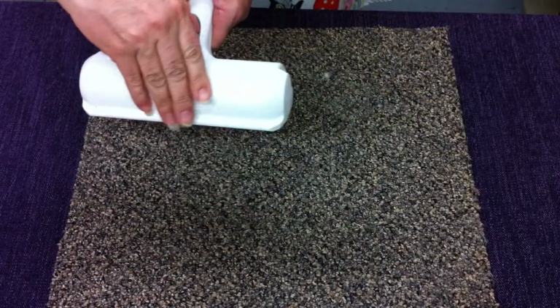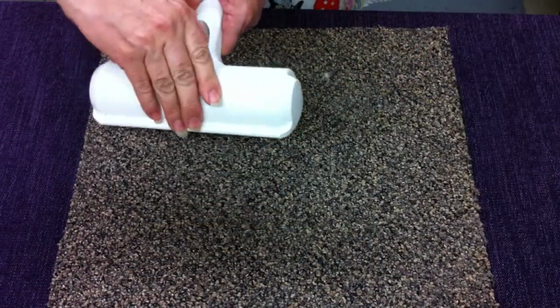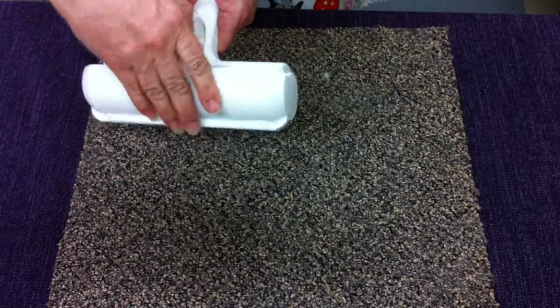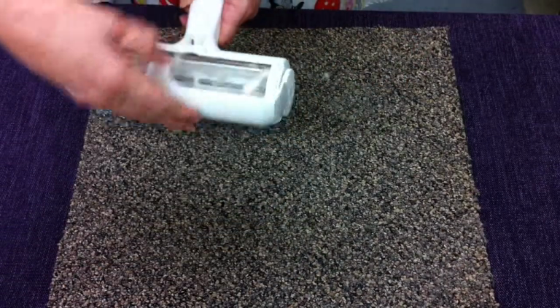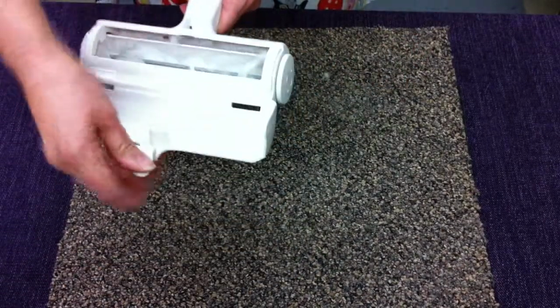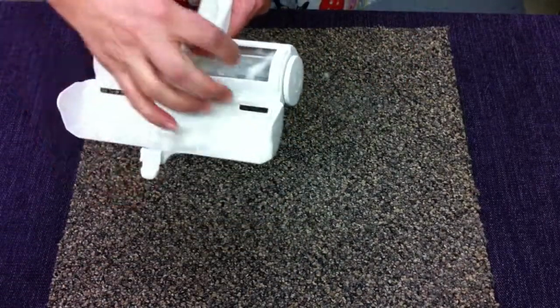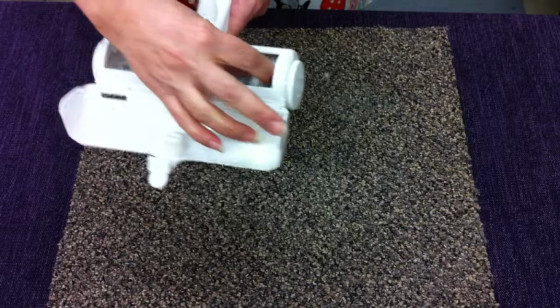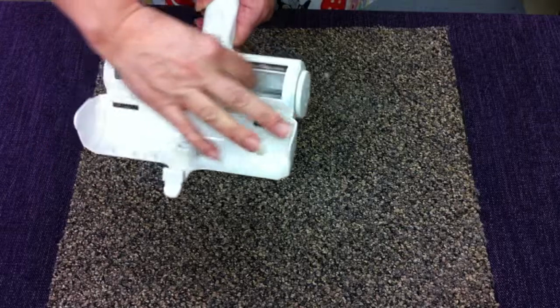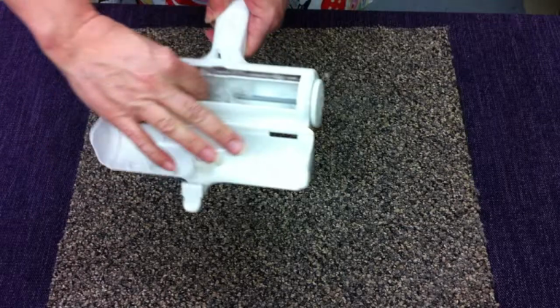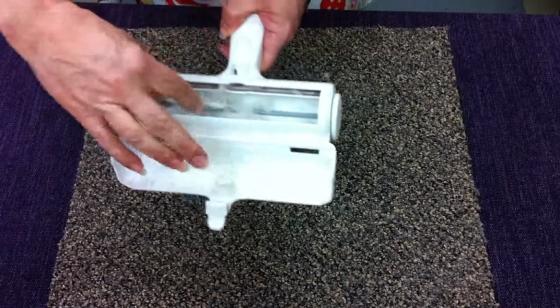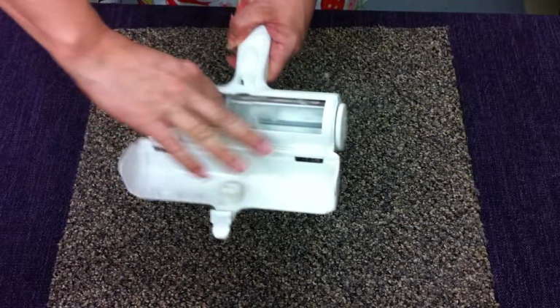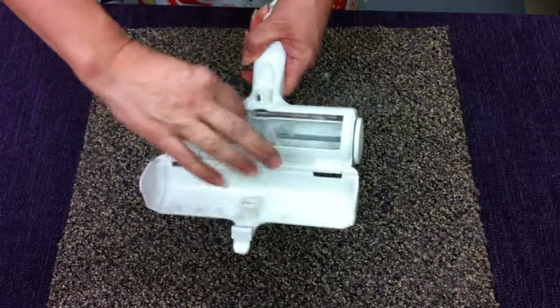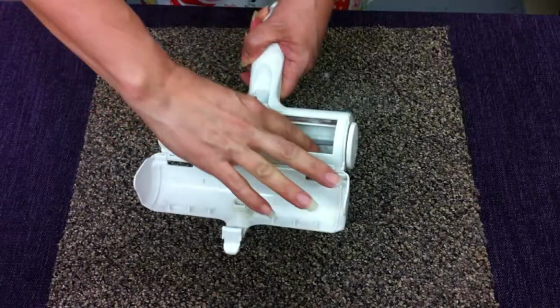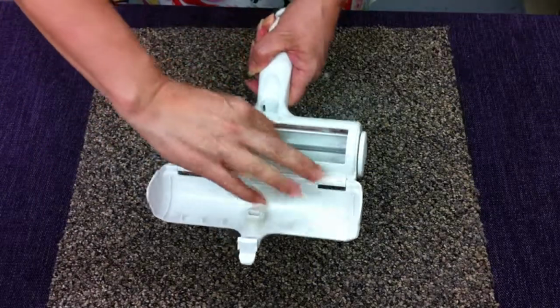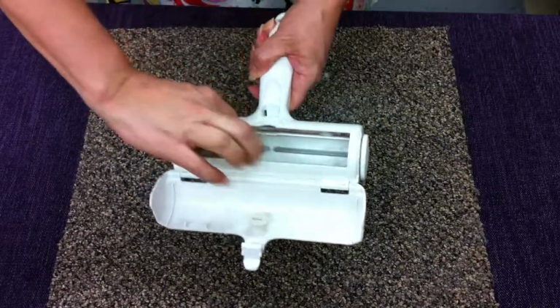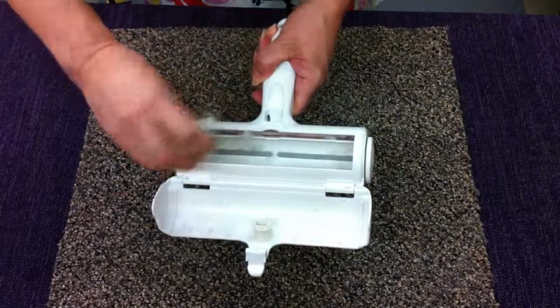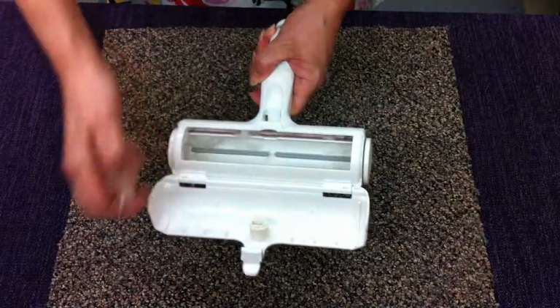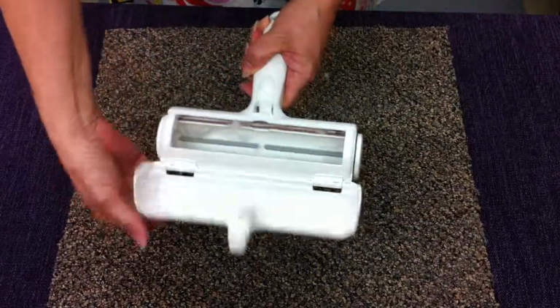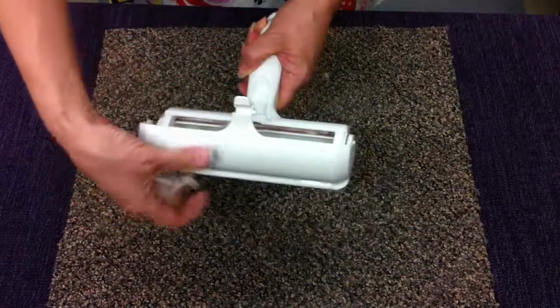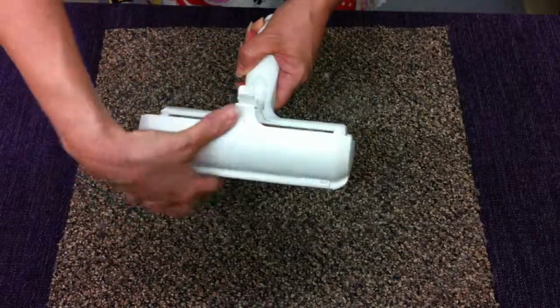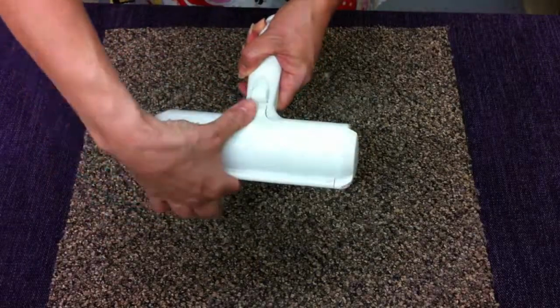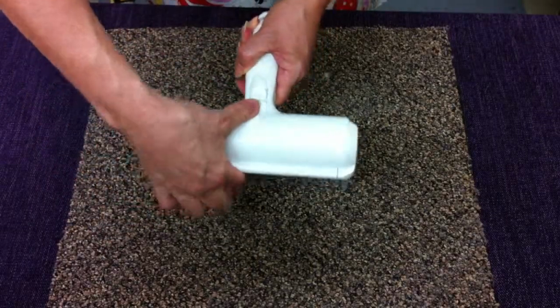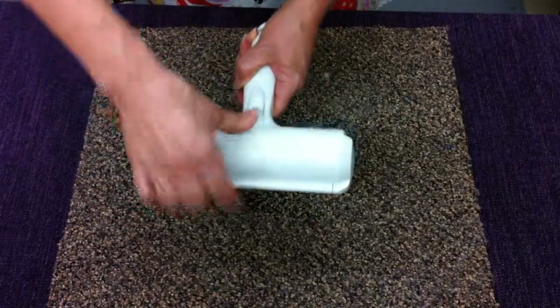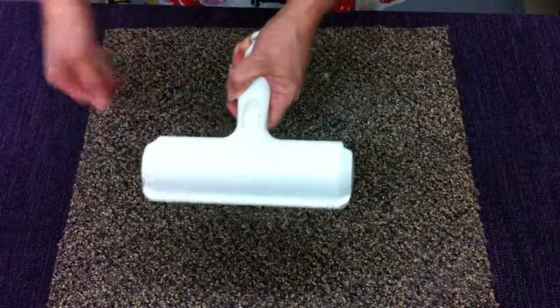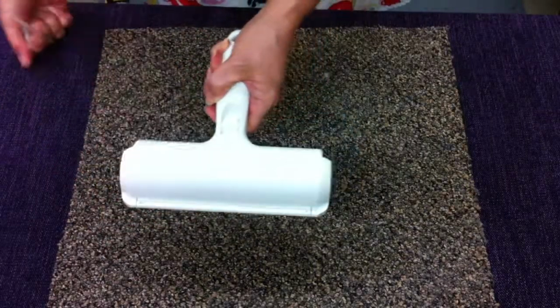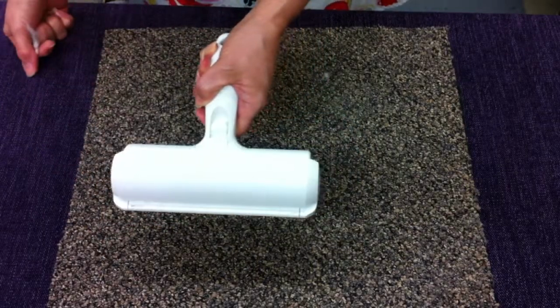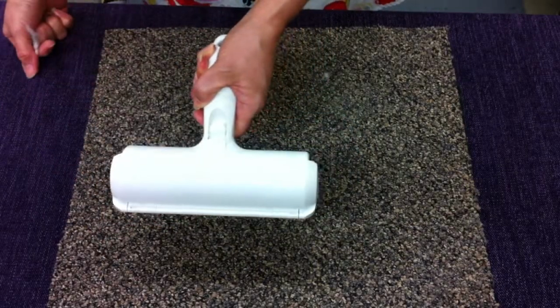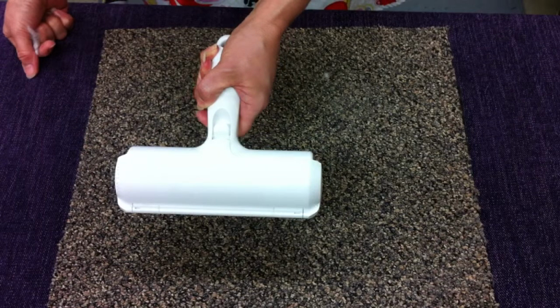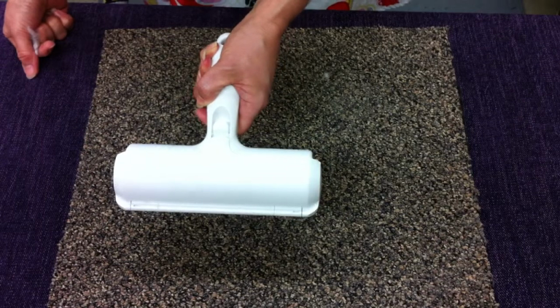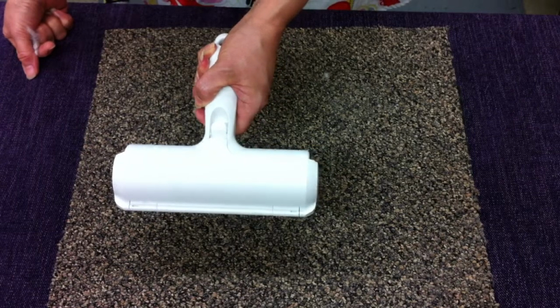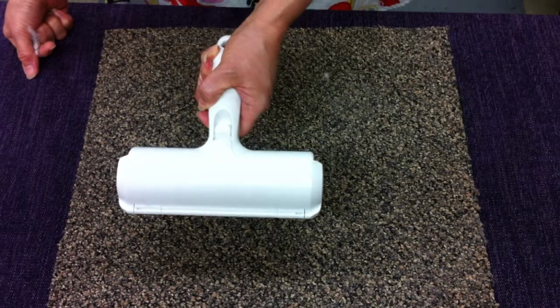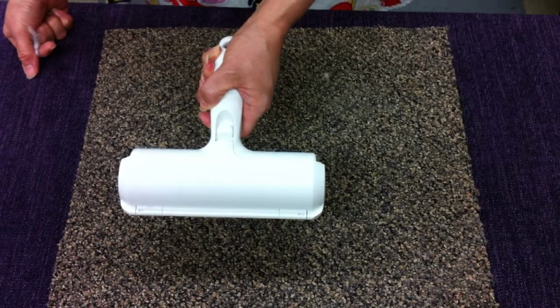You open up the channel, pick it up, throw it away, and close it up. No more hair. You've got to have one.